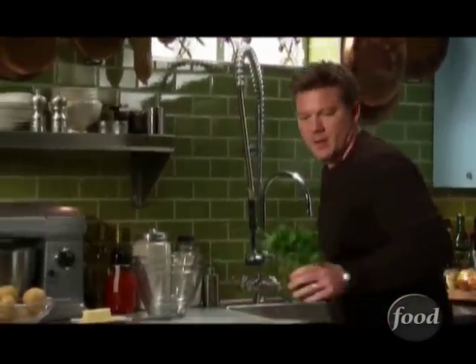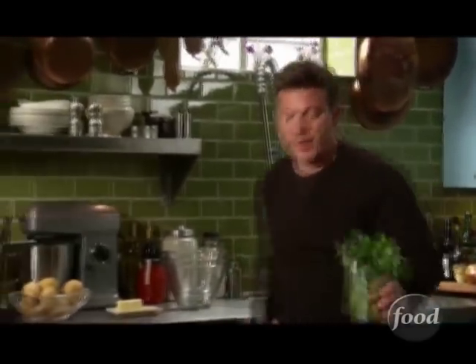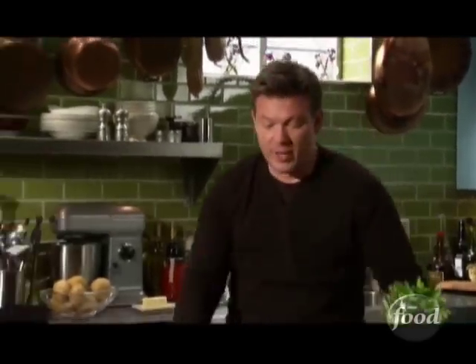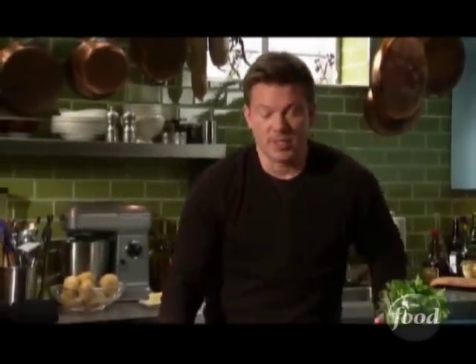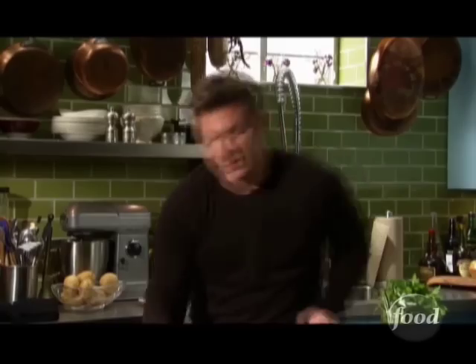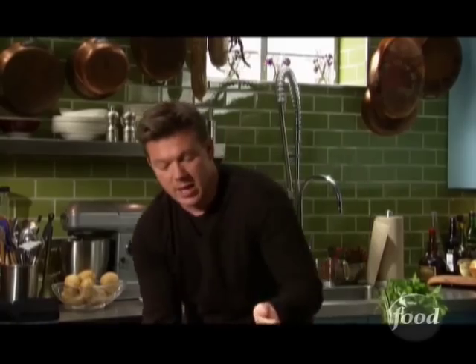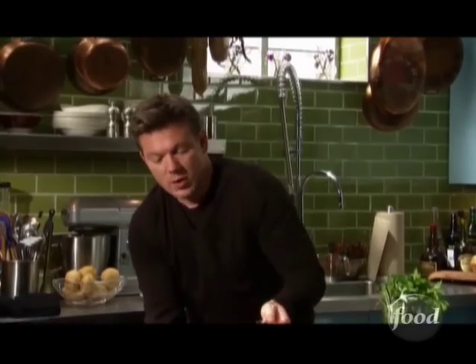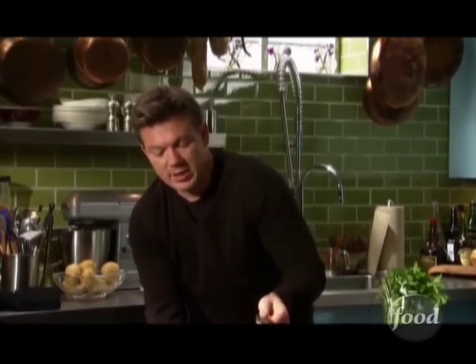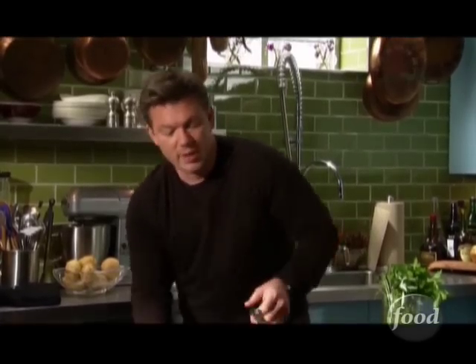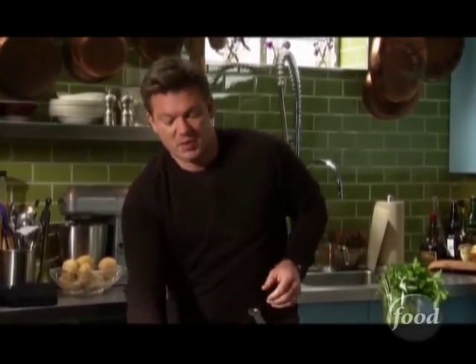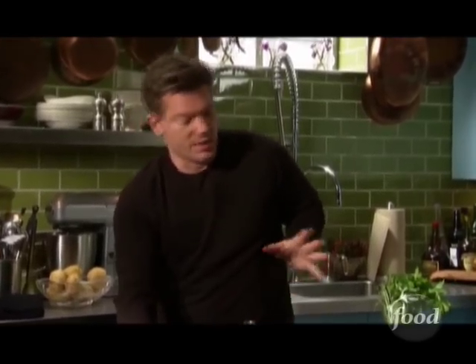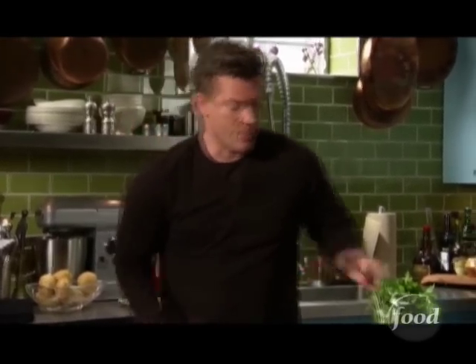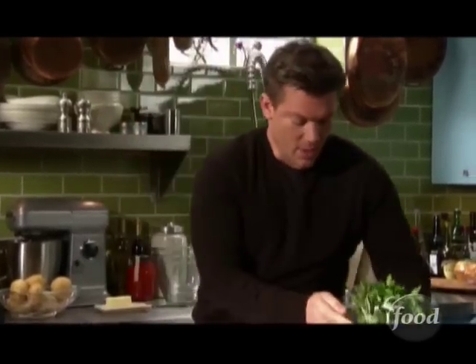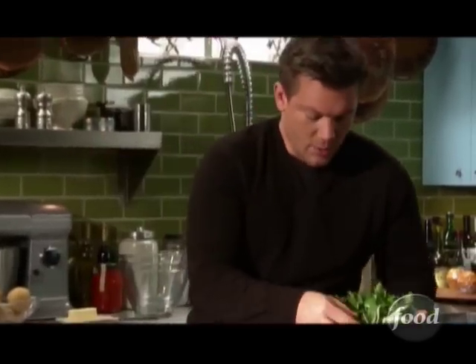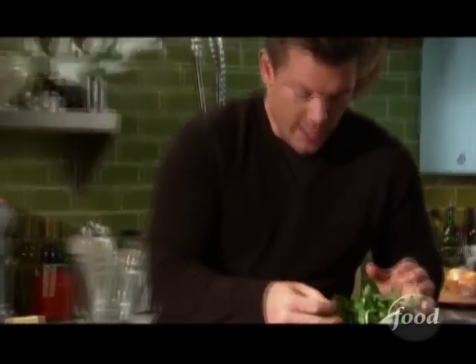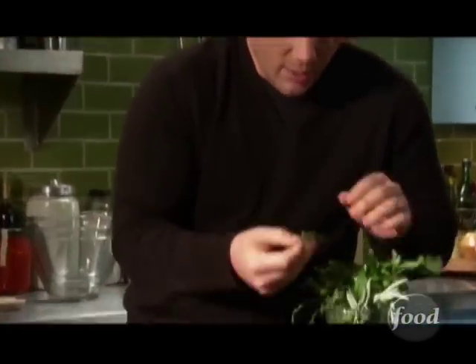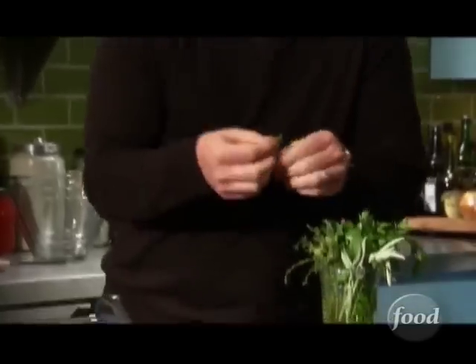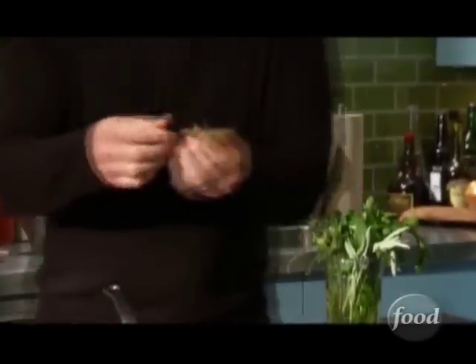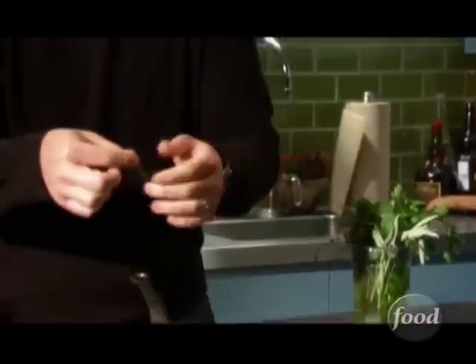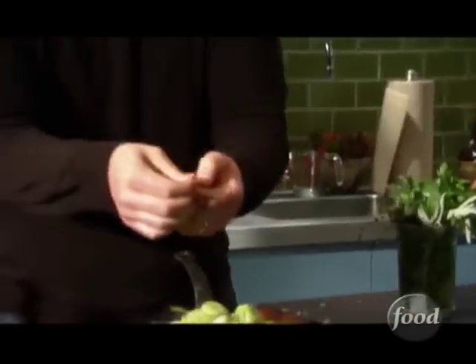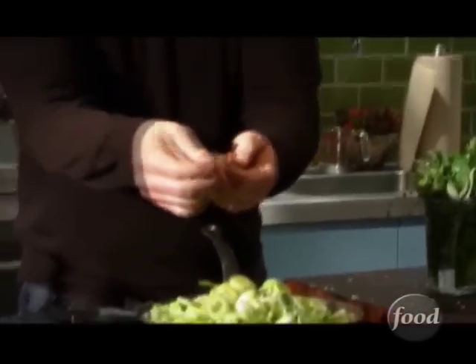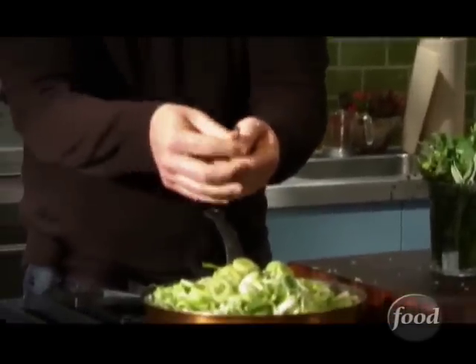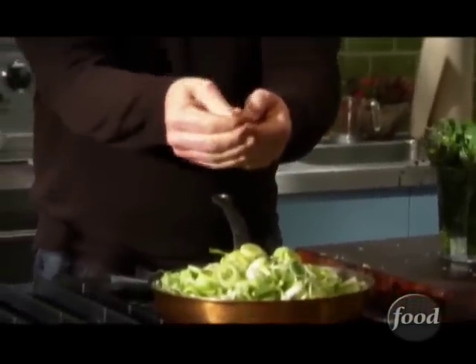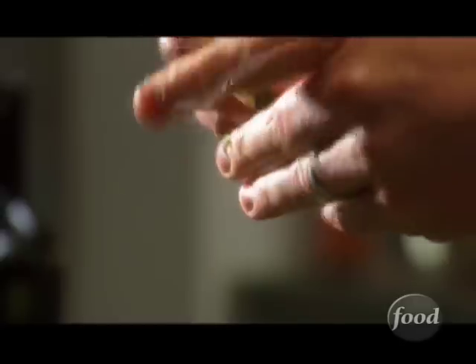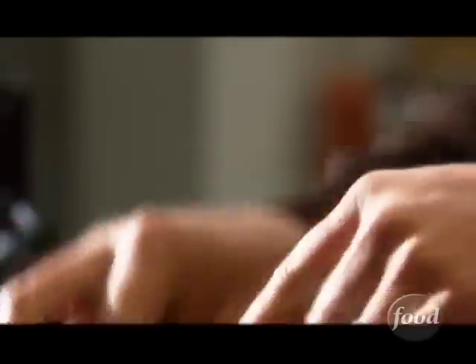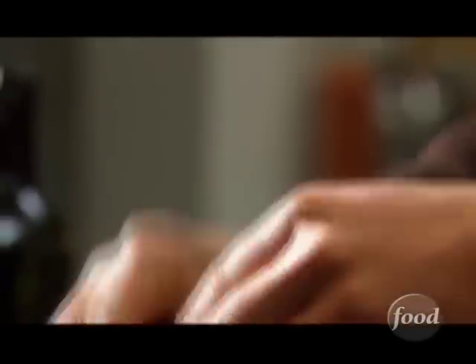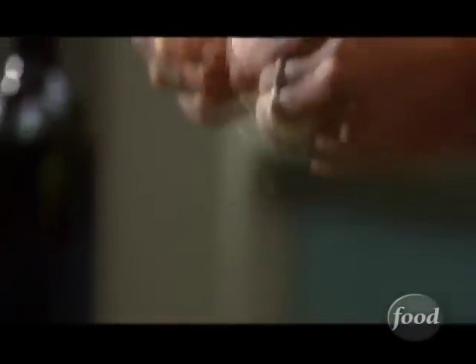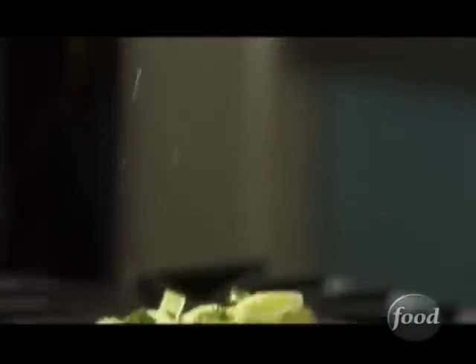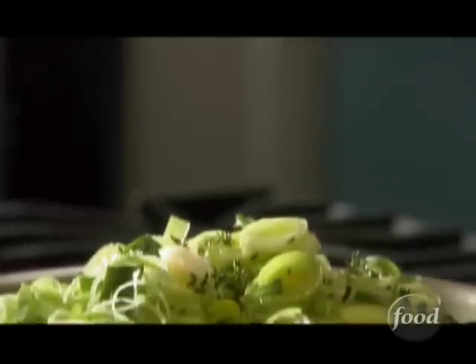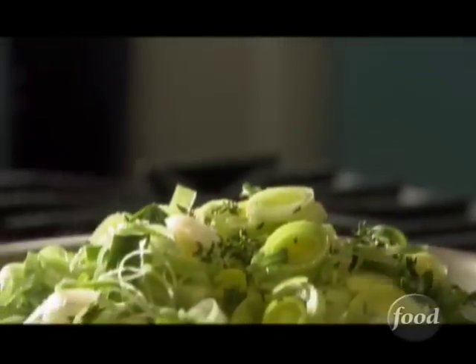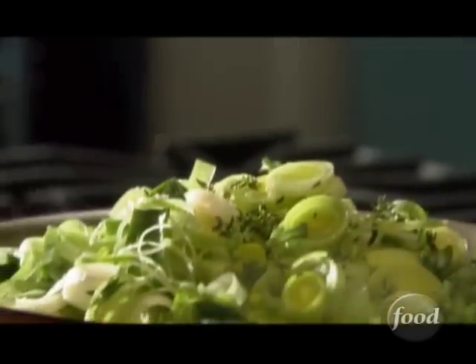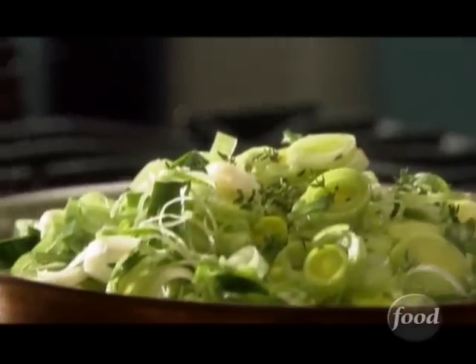Then we're gonna grab some fresh herbs. What's gonna taste great with this is fresh thyme. So we're gonna take our fresh thyme and strip it backwards just to get off the leaves. That looks delicious. That's gonna cook down.